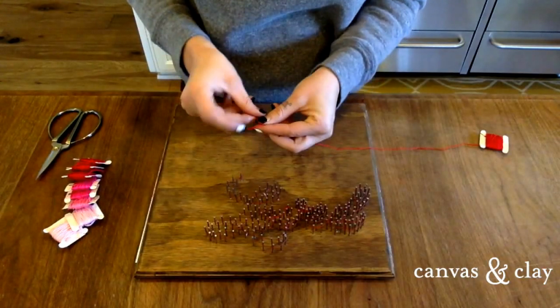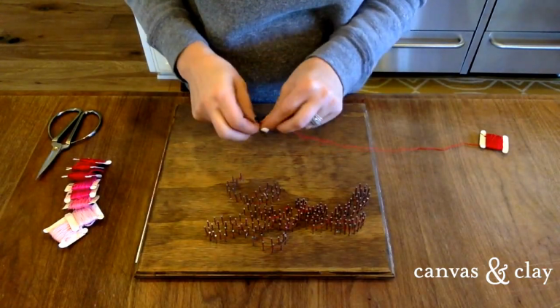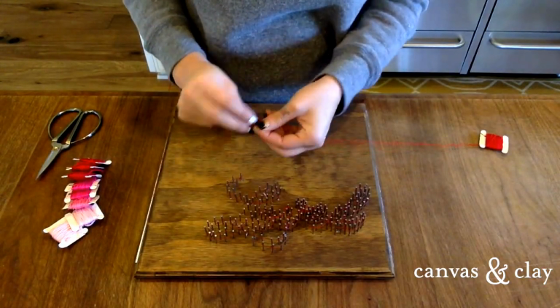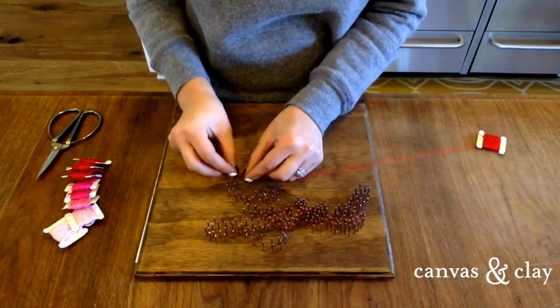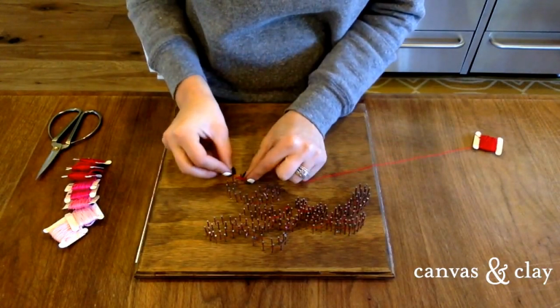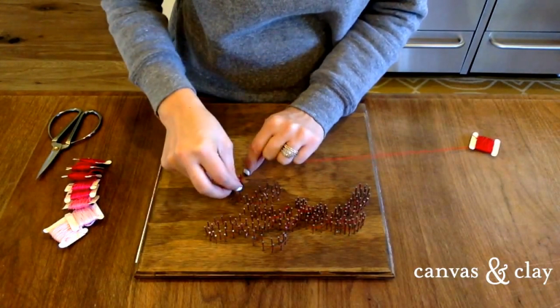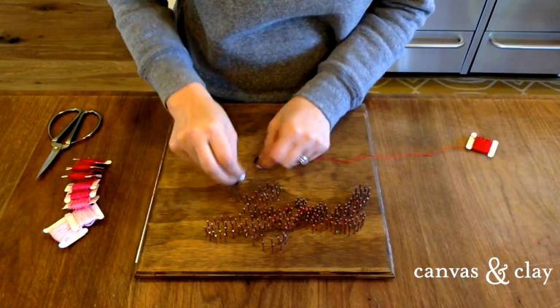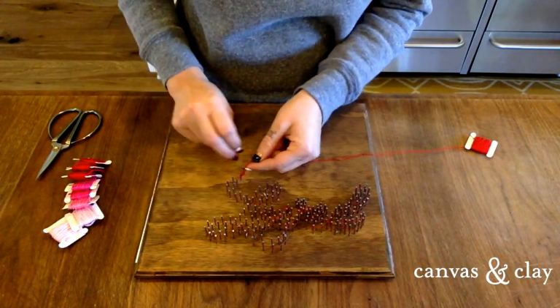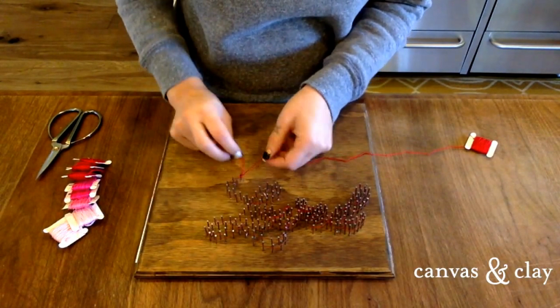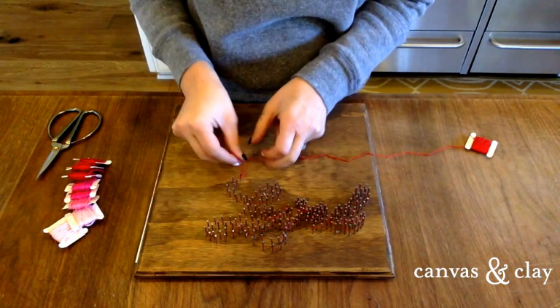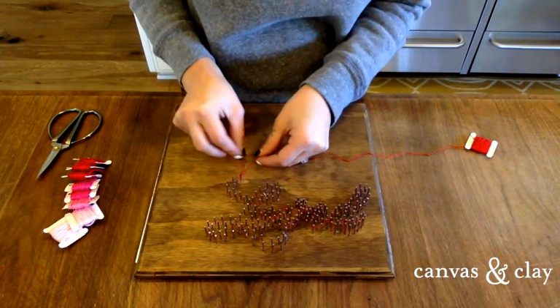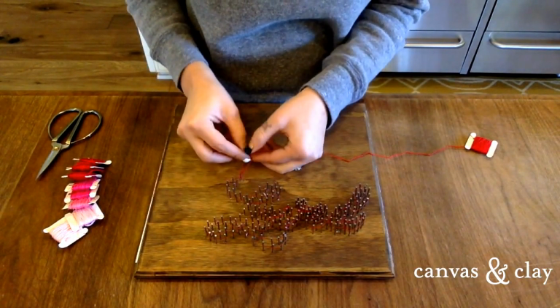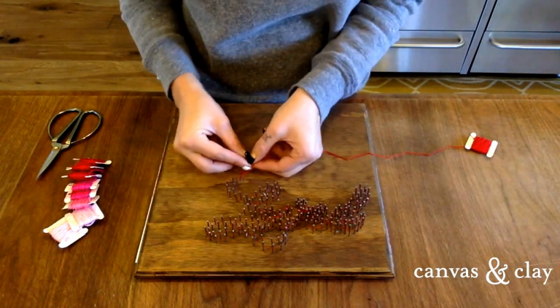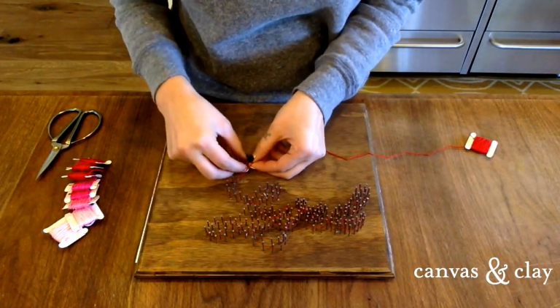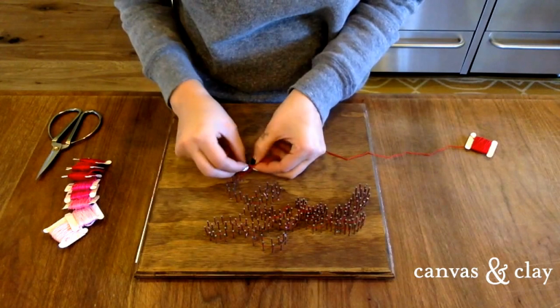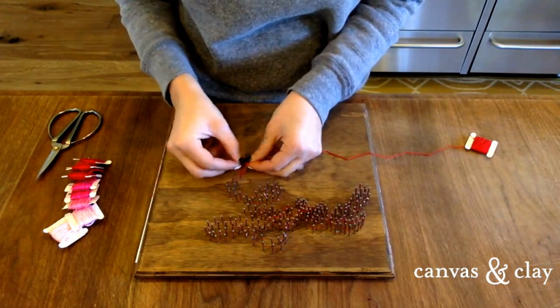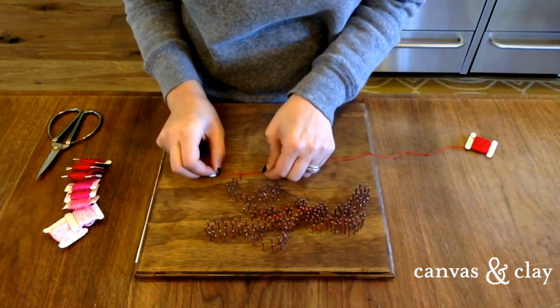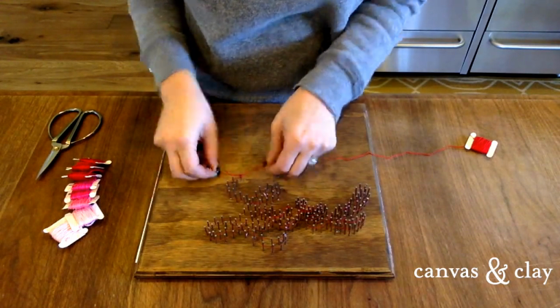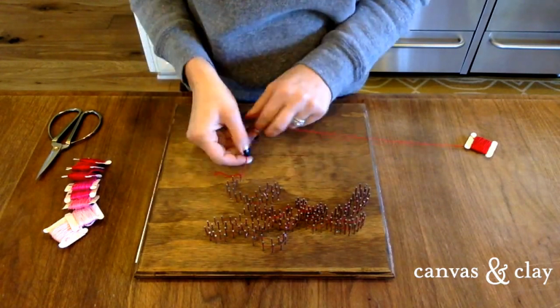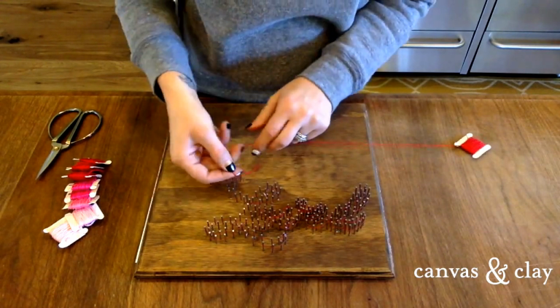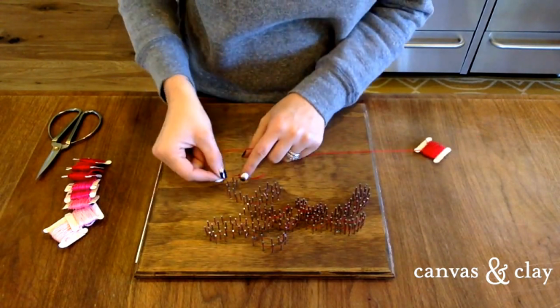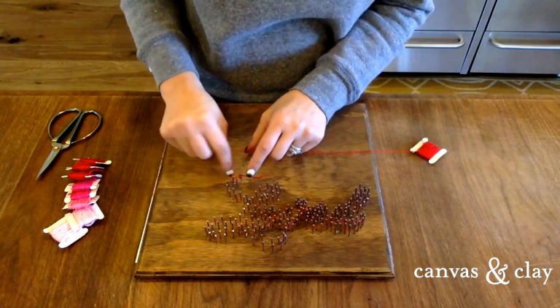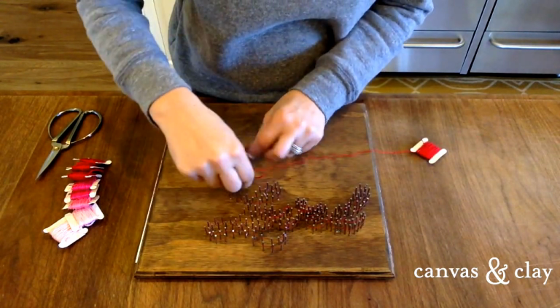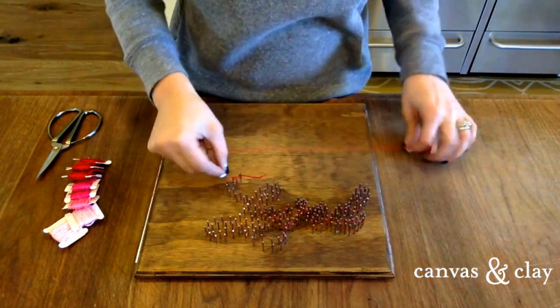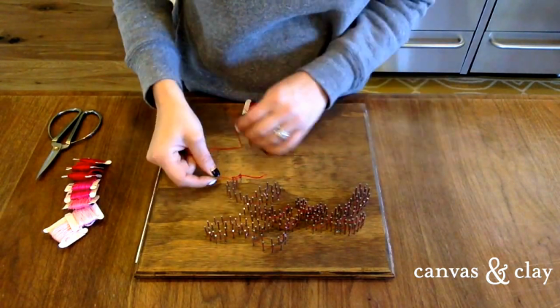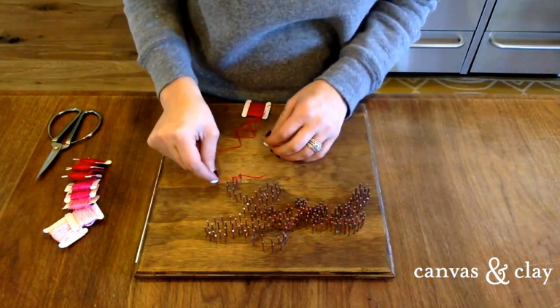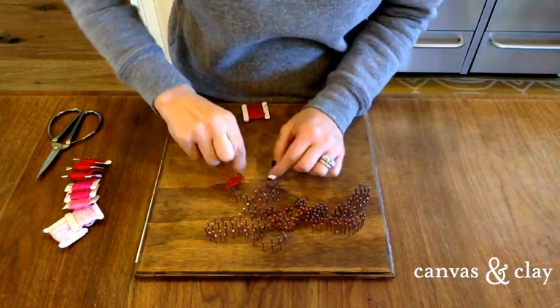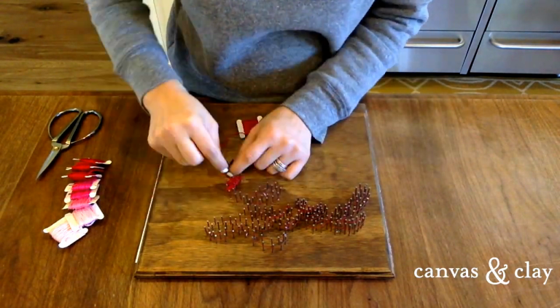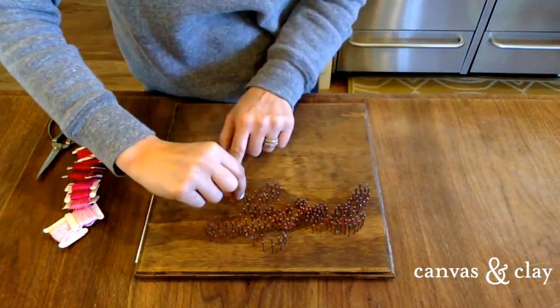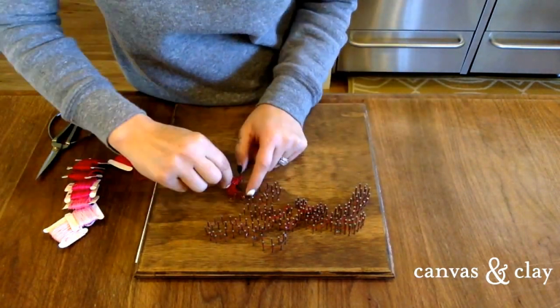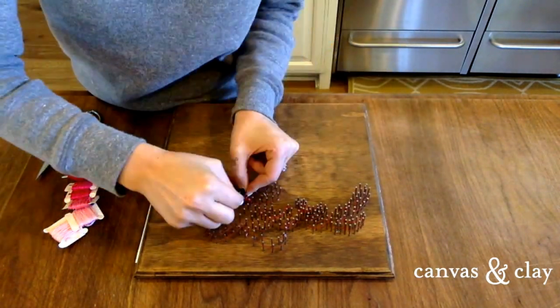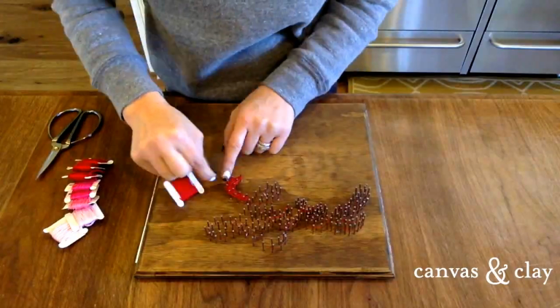And this is when the fun starts! To begin filling in the lettering with embroidery string, tie the end onto a nail with a double knot. Then you can go crazy connecting all the nails to one another in a random pattern using the string.